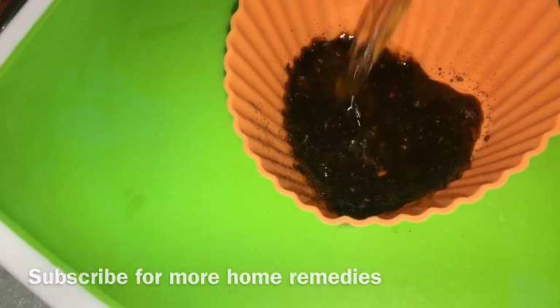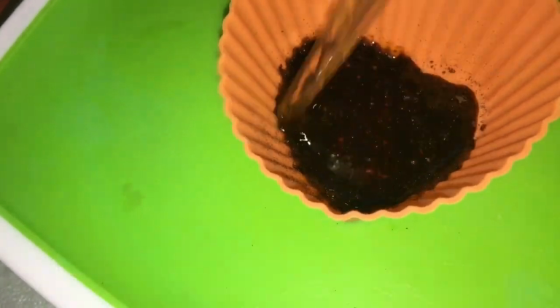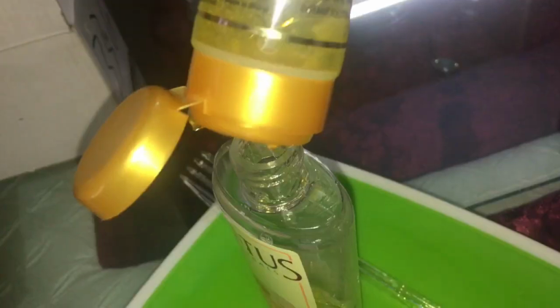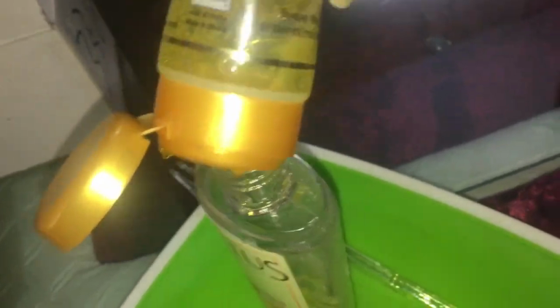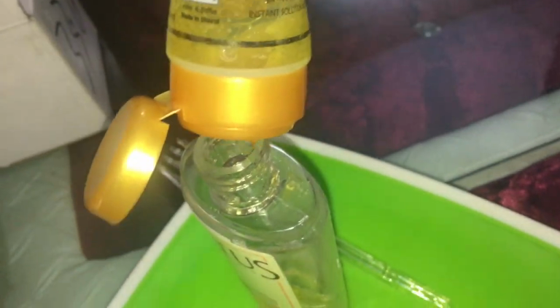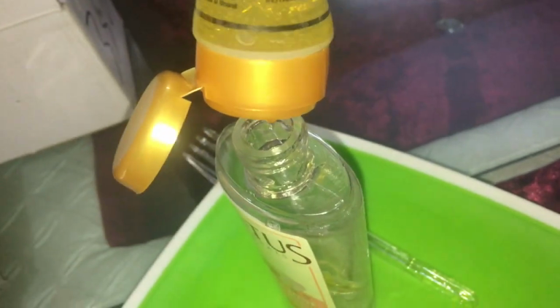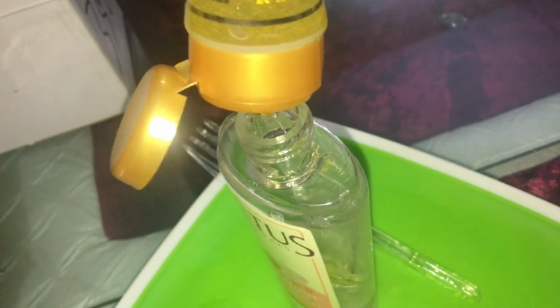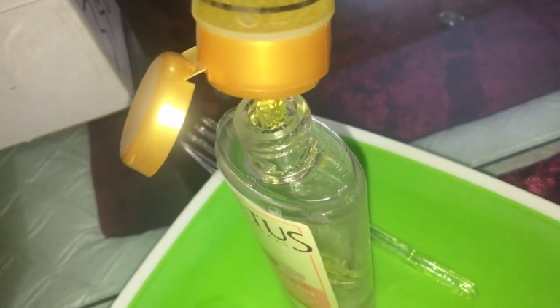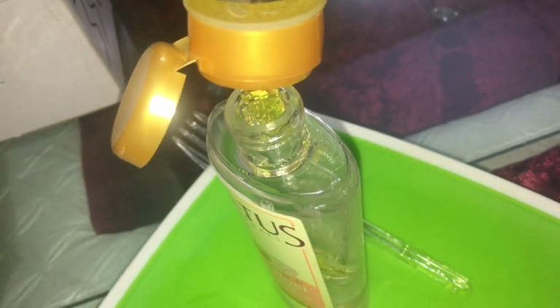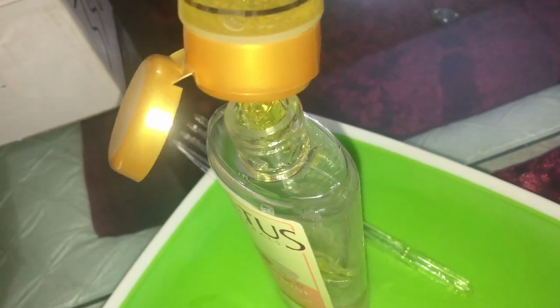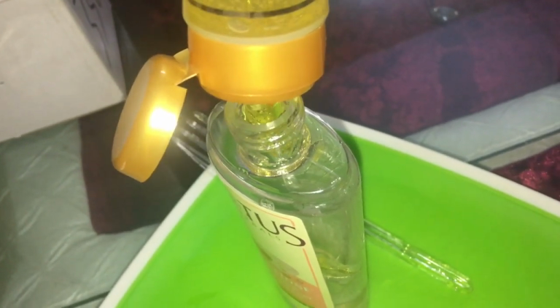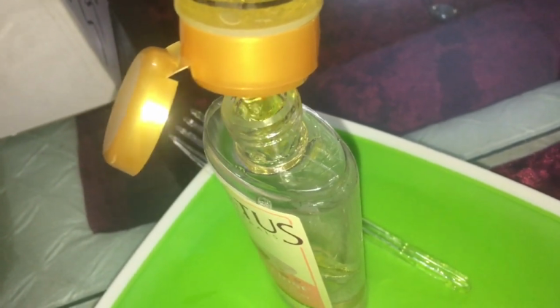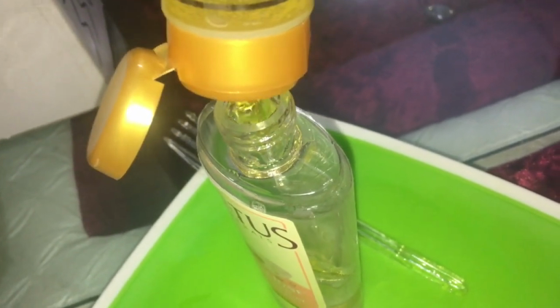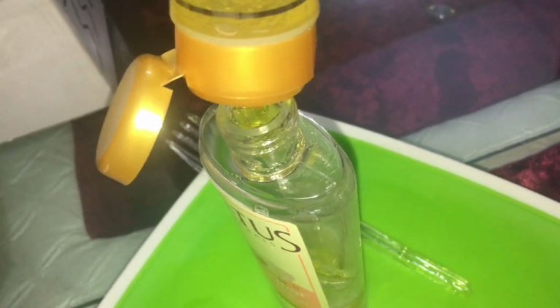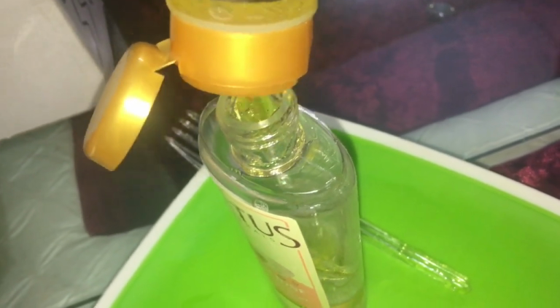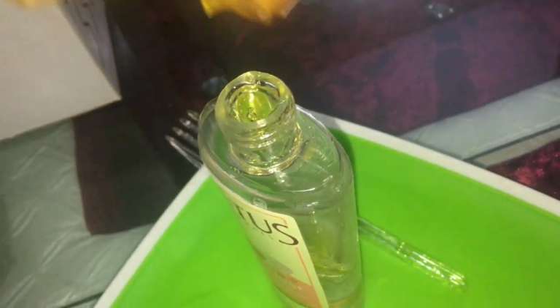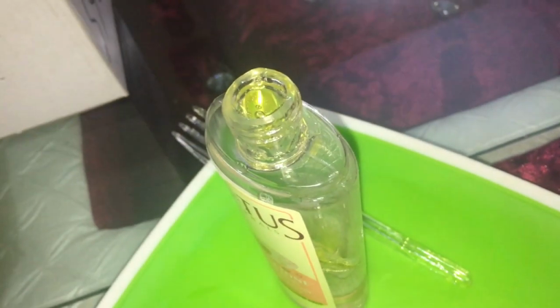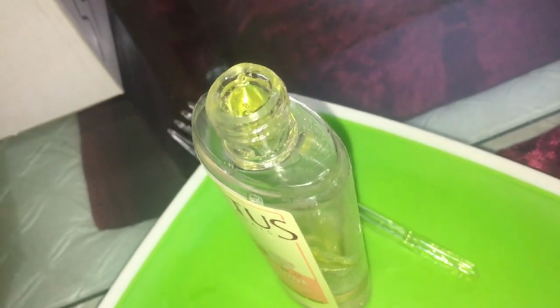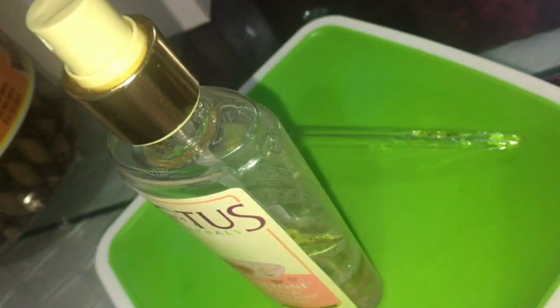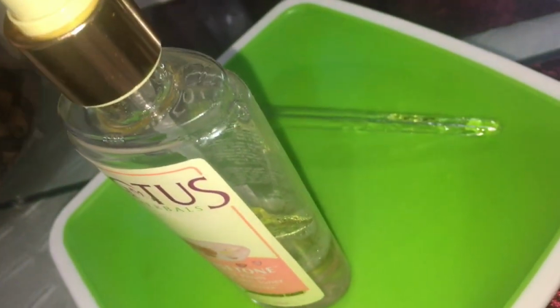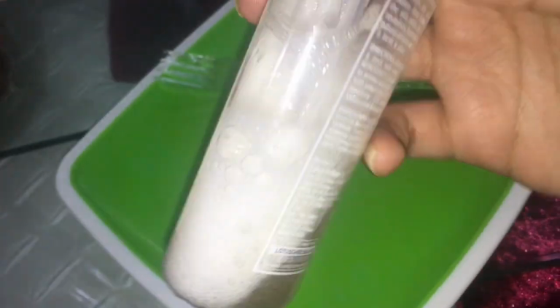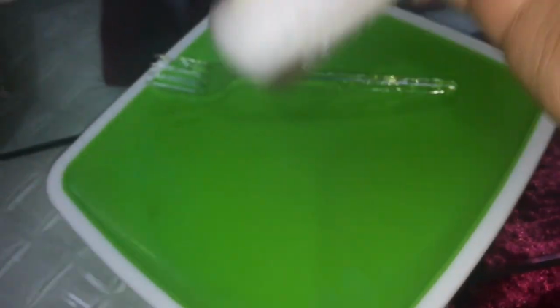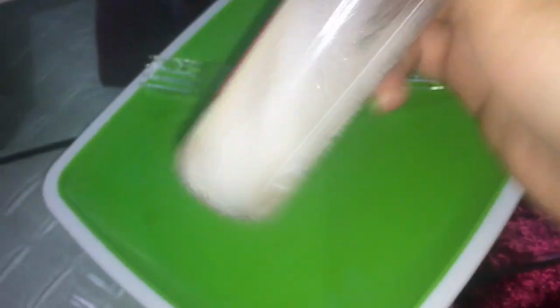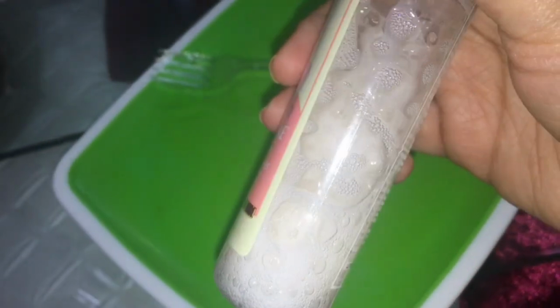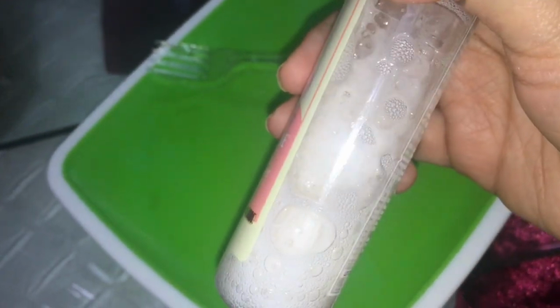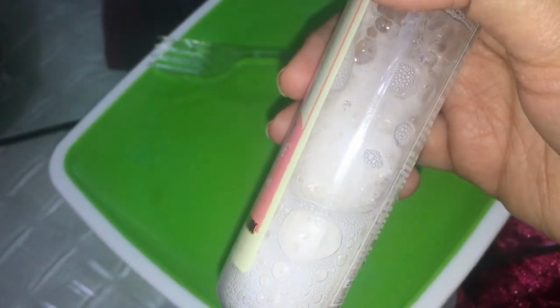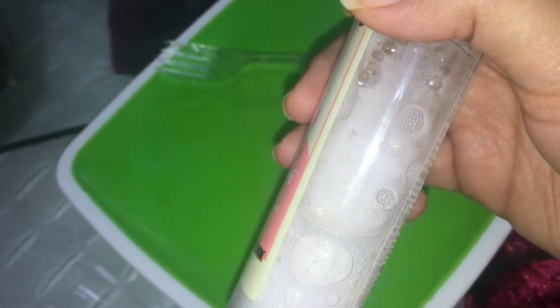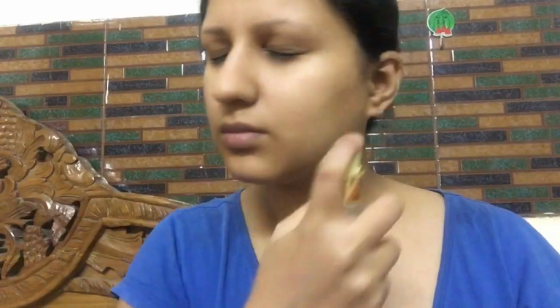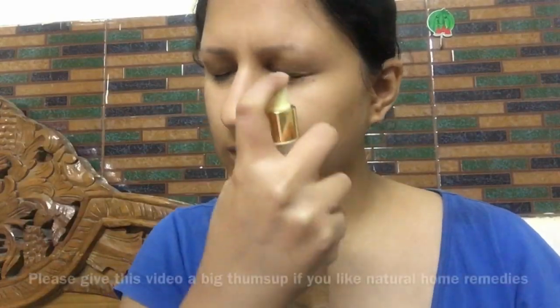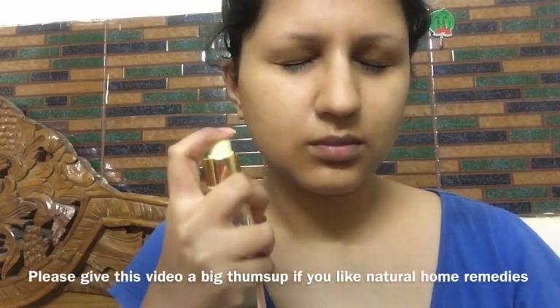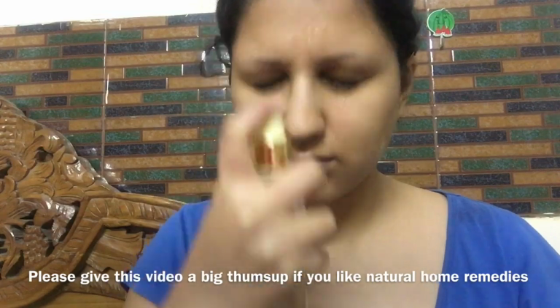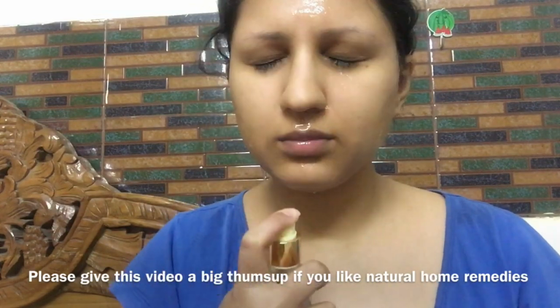Now let's start with facial hair. Here I have an empty spray bottle. I have 3-4 drops of aloe vera gel and rose water. You can also use simple water.